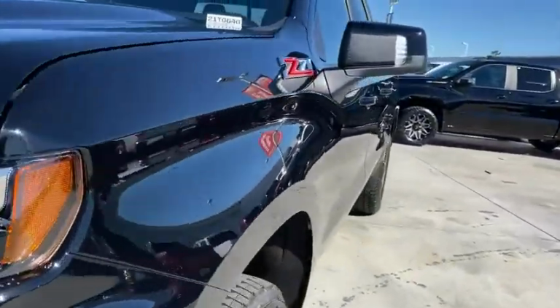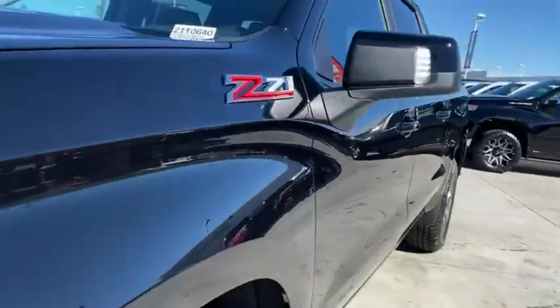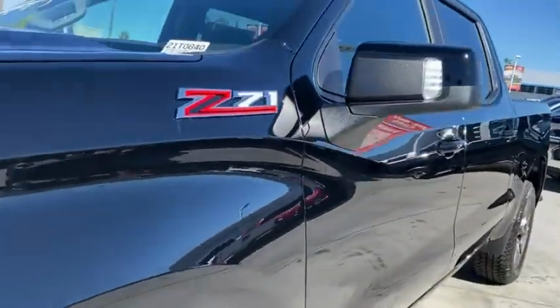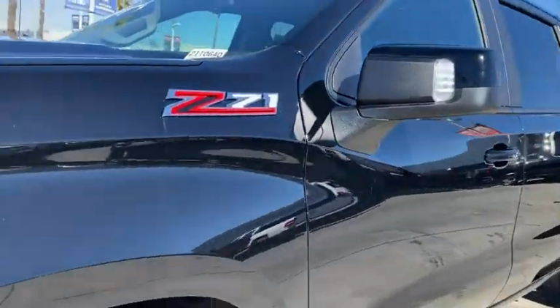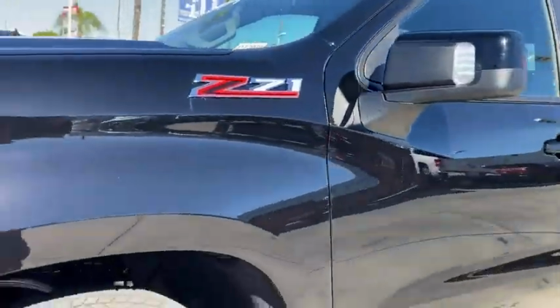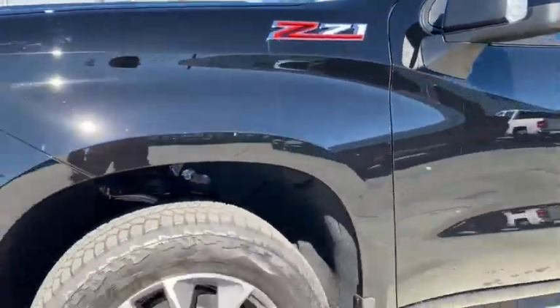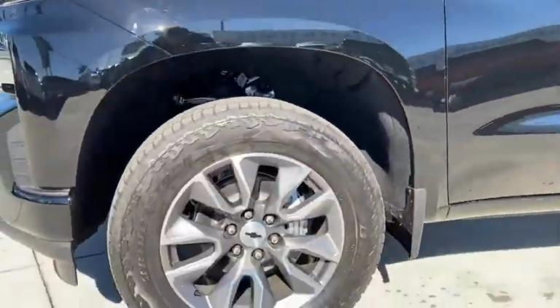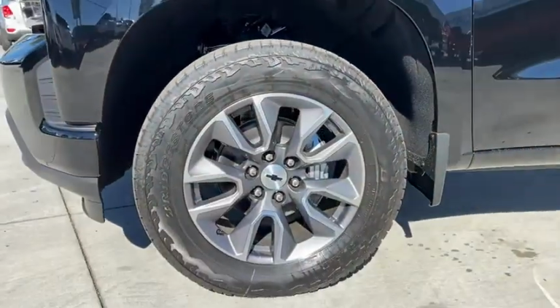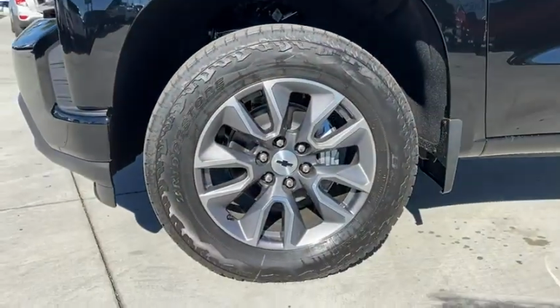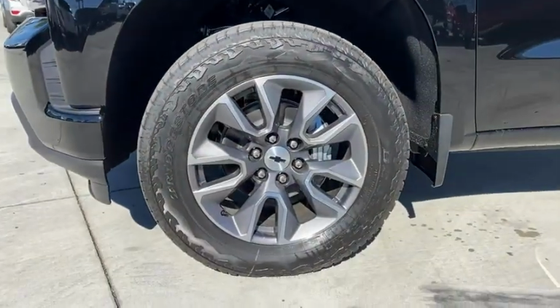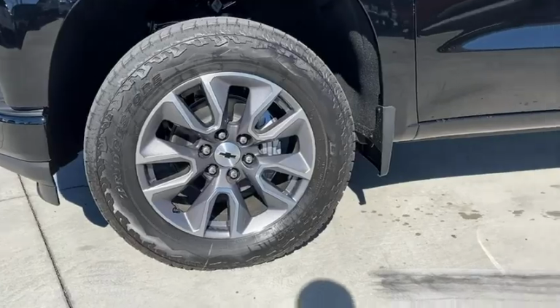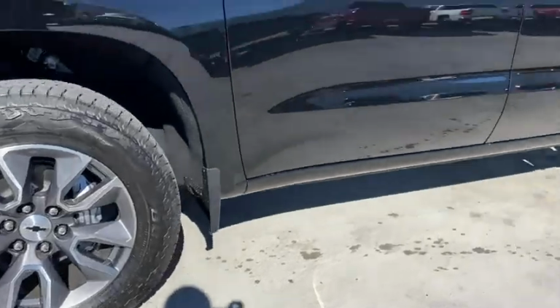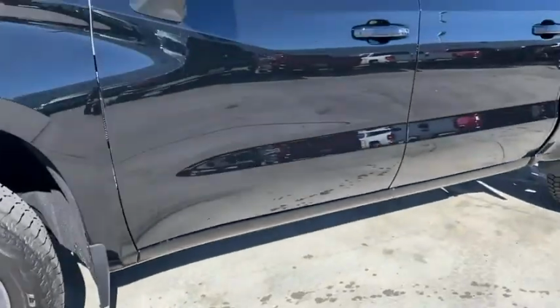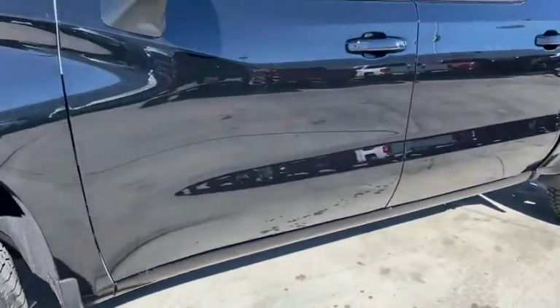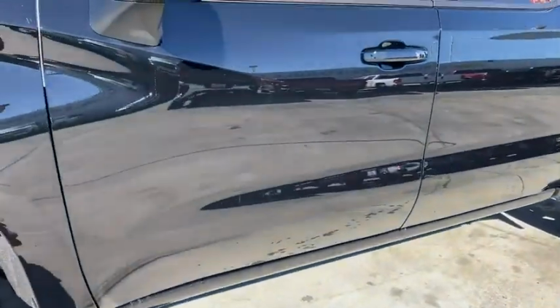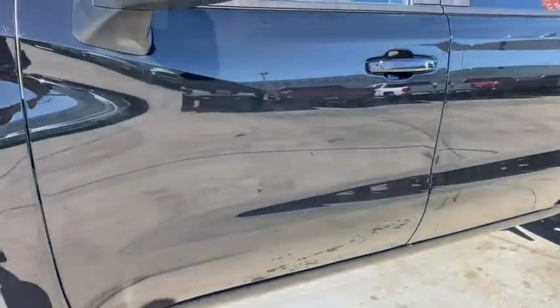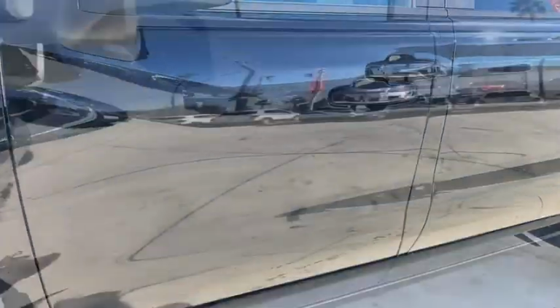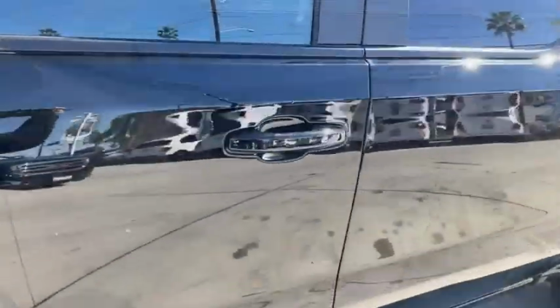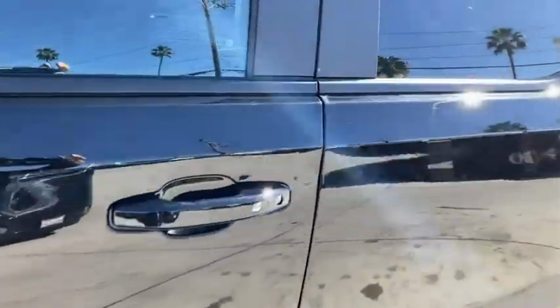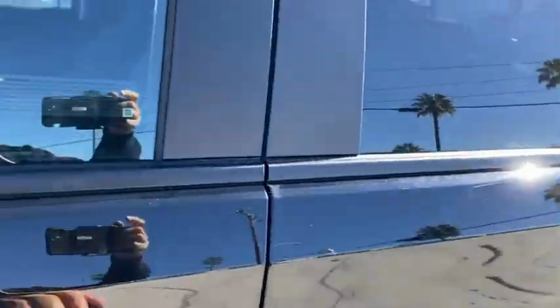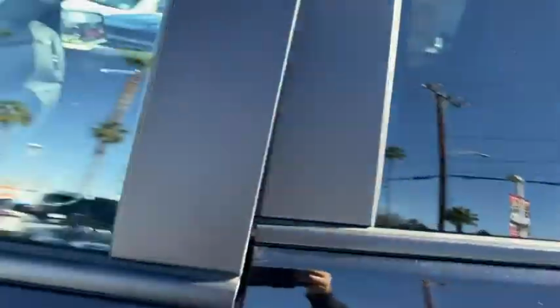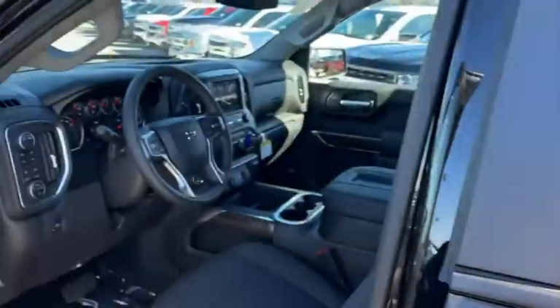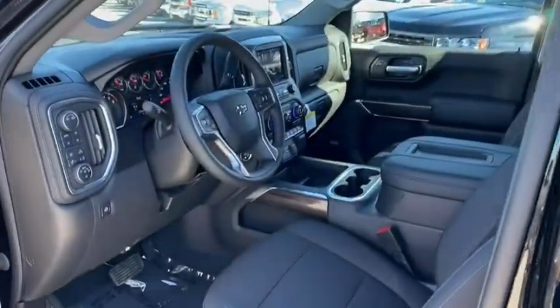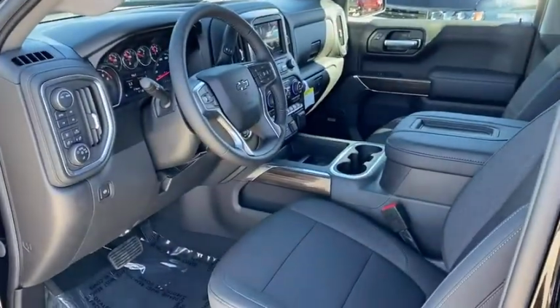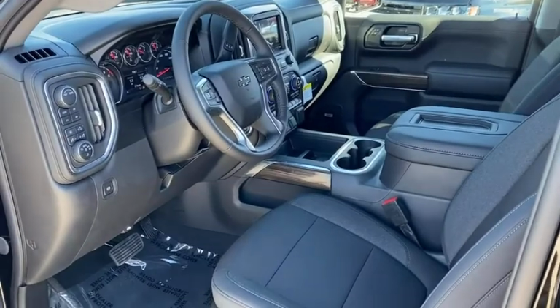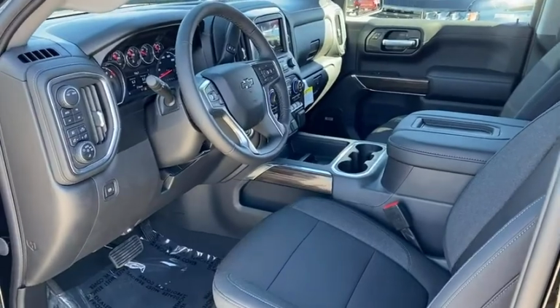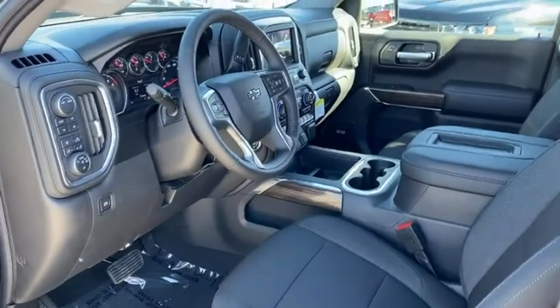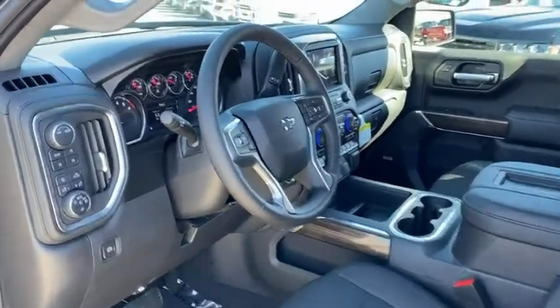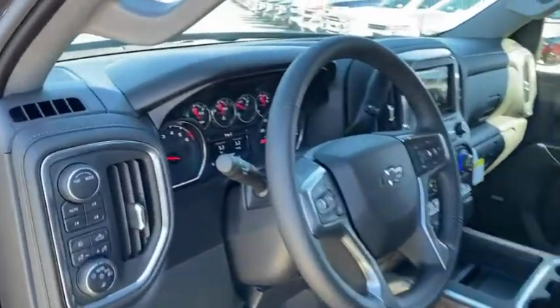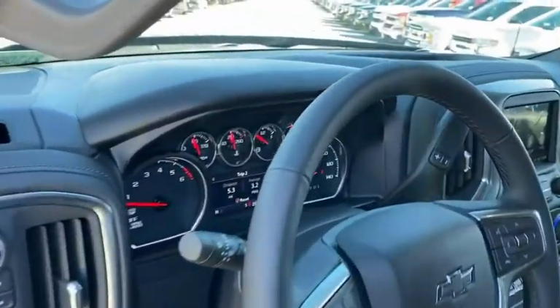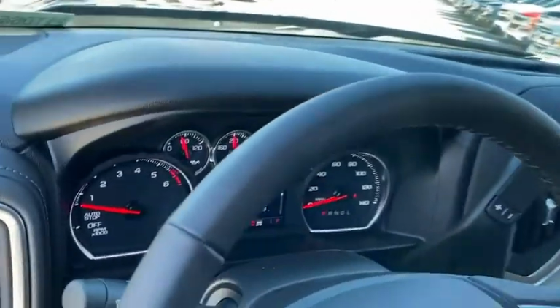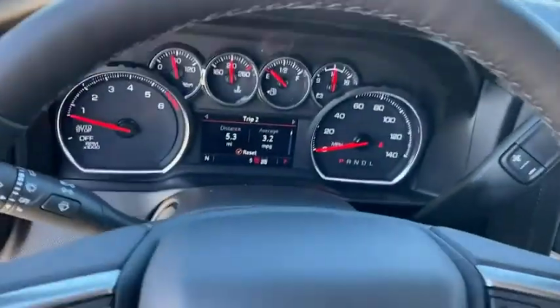Fog lights, security system, power door locks, heated steering wheel, electronic stability control, and power windows. Take this vehicle for a spin and see why so many shoppers are now proud owners.